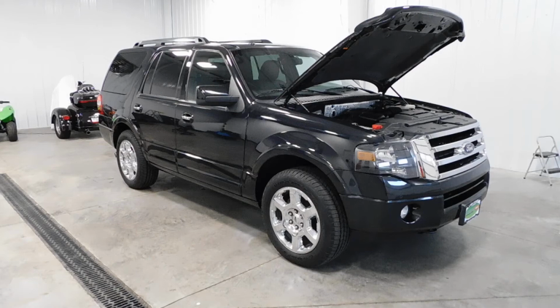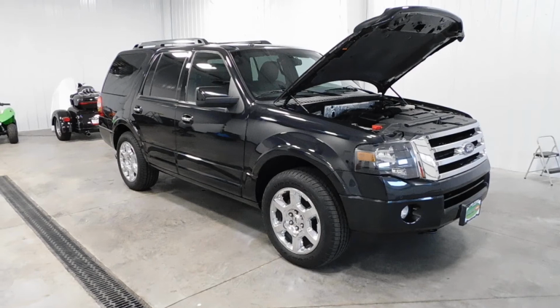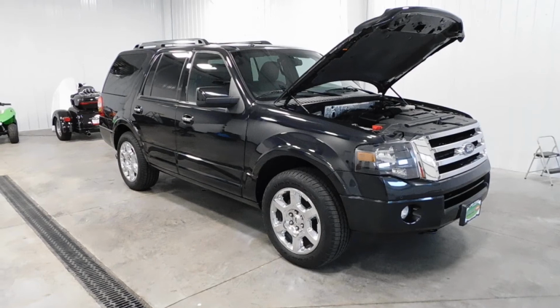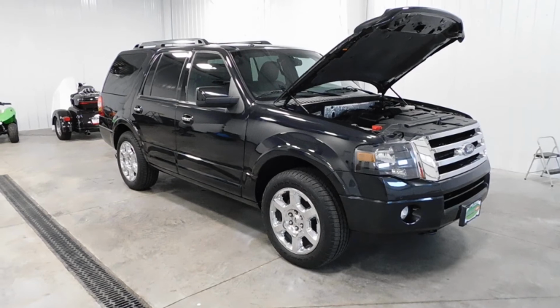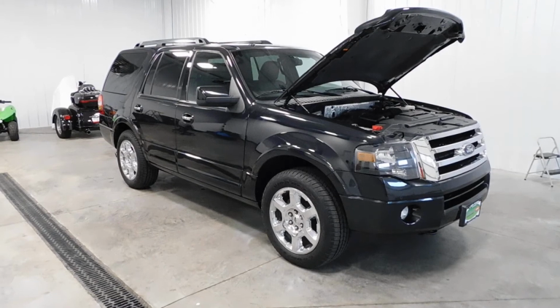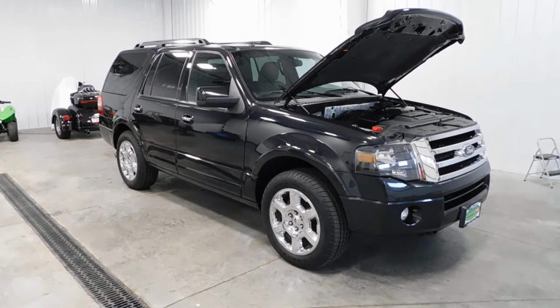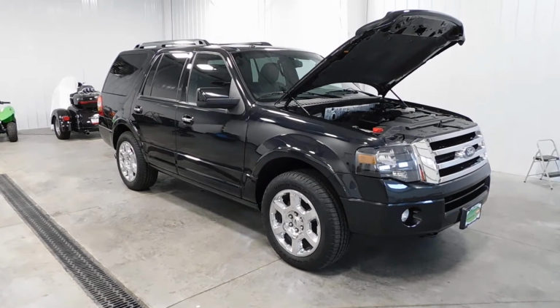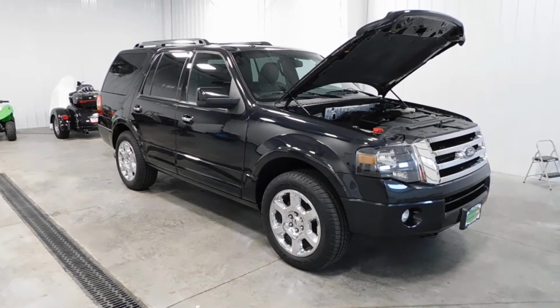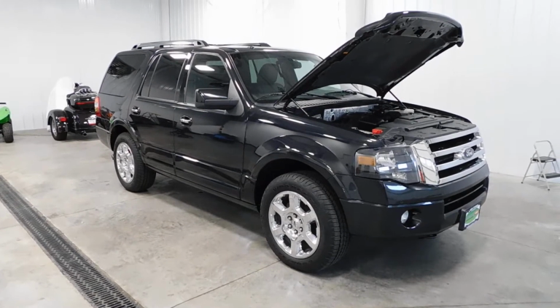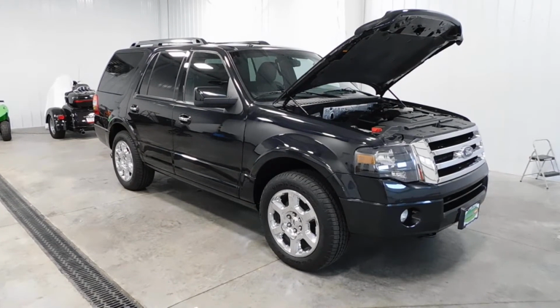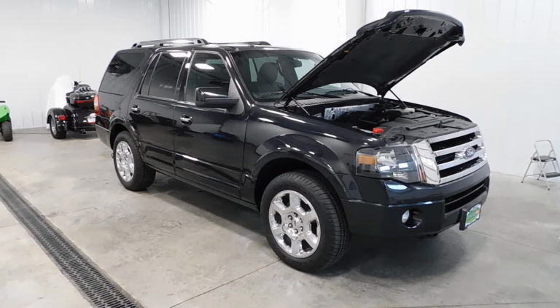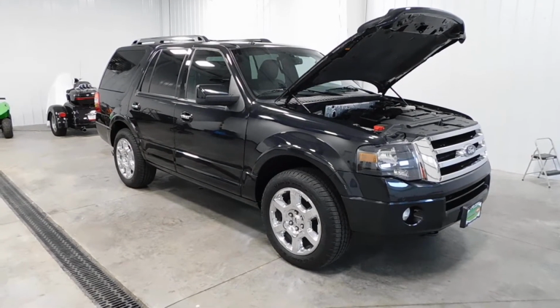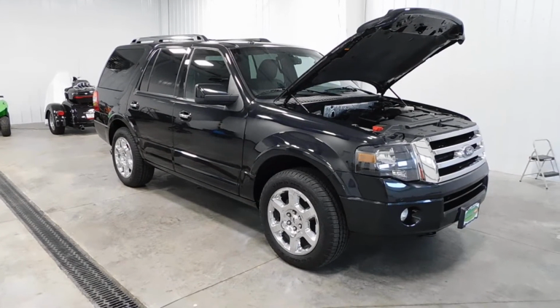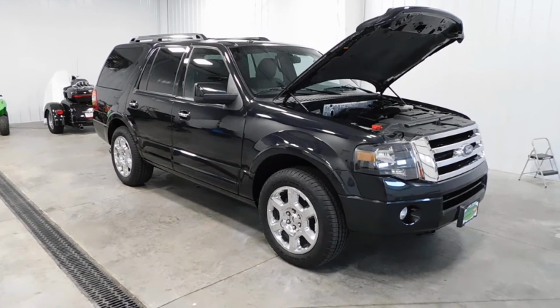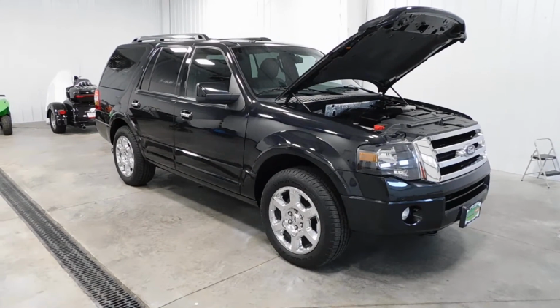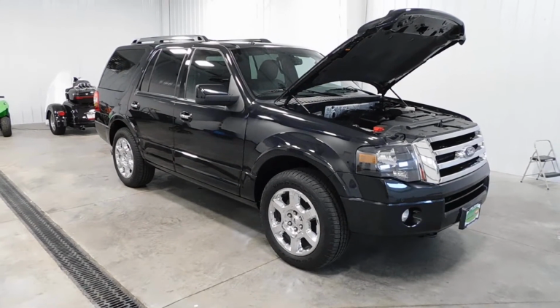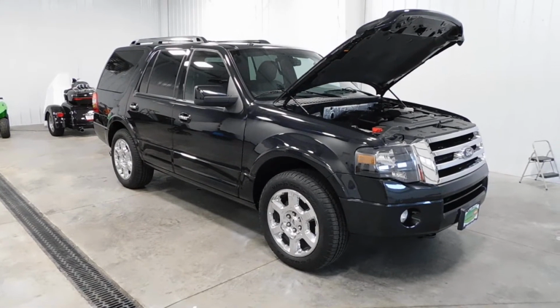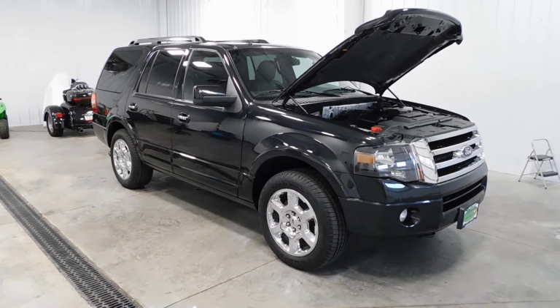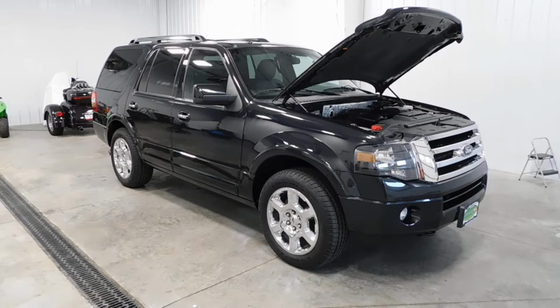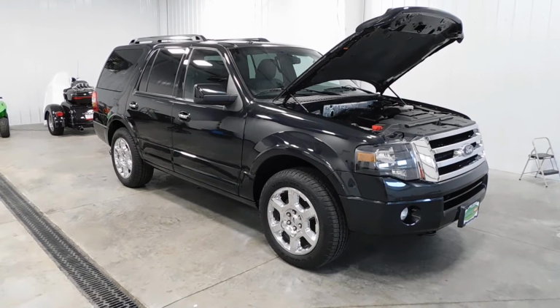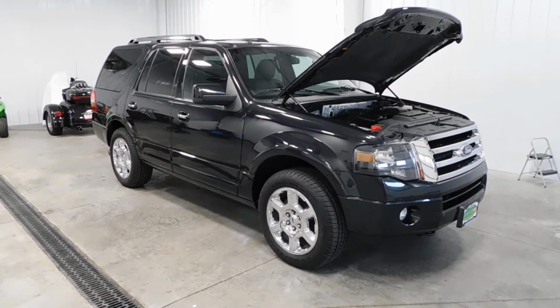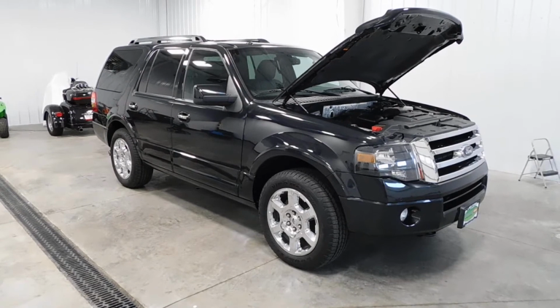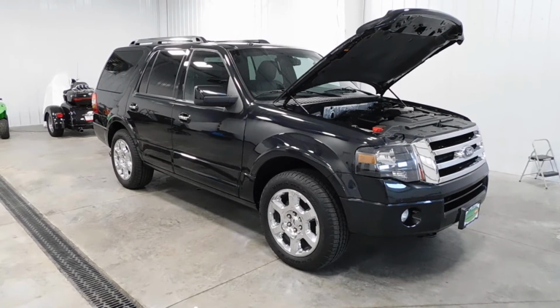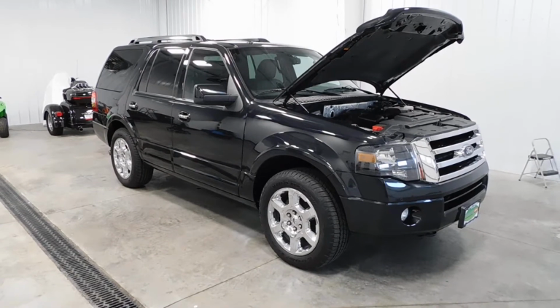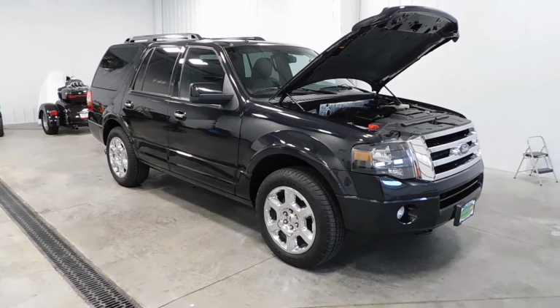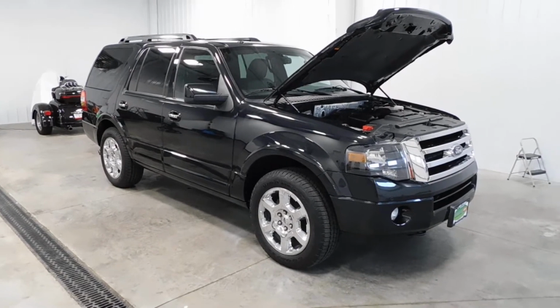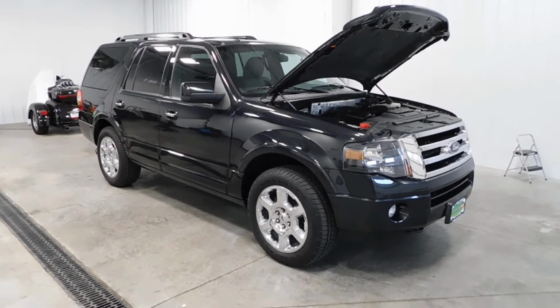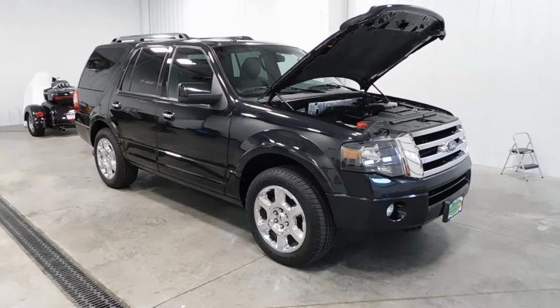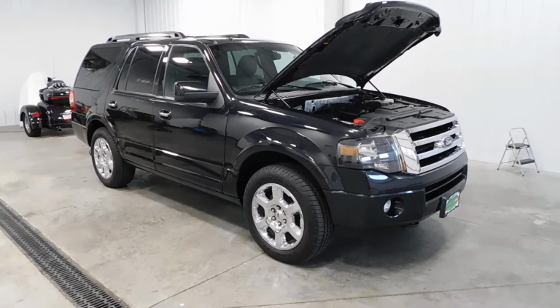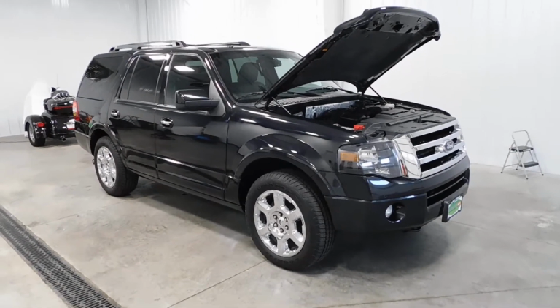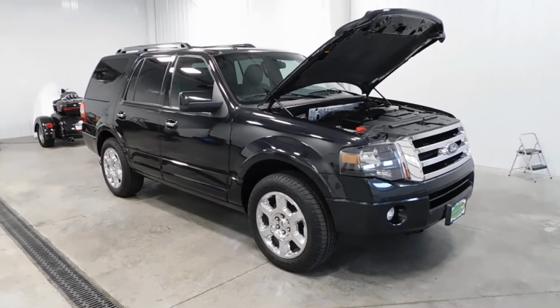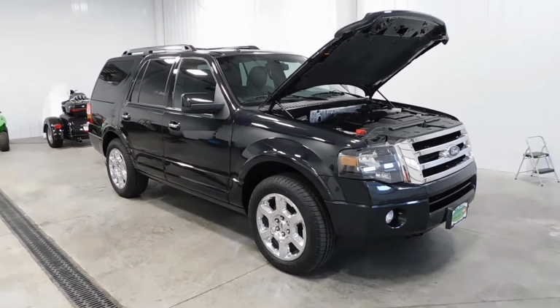Hello and welcome to Midtown Auto Center. My name is Cody and today I'd like to thank you for taking the time to look at our 2014 Ford Expedition Limited with only 57,000 original miles.